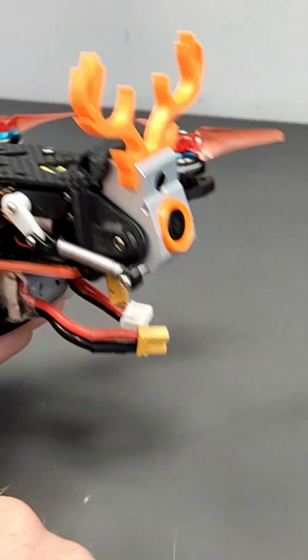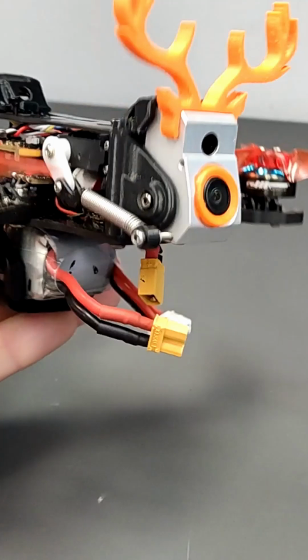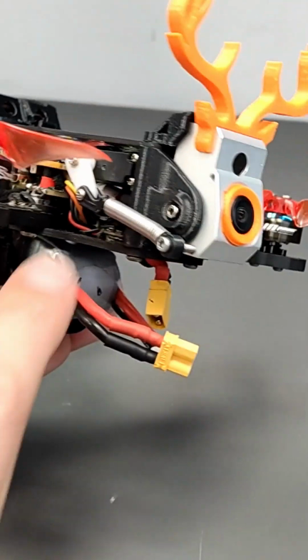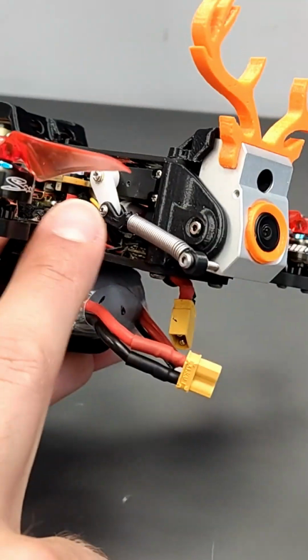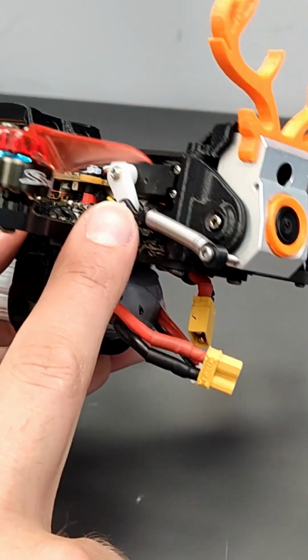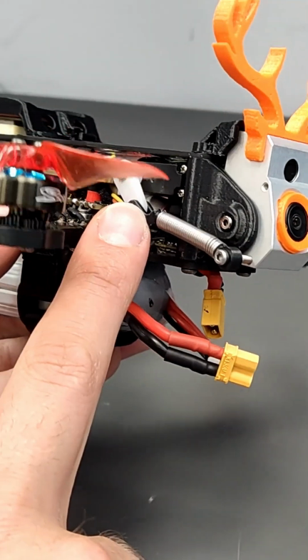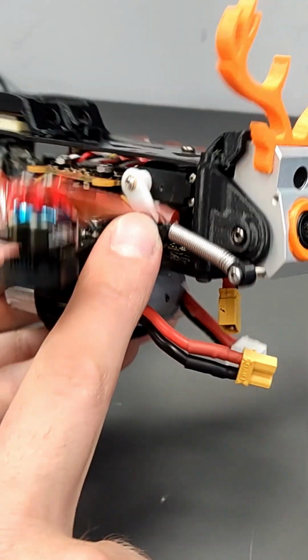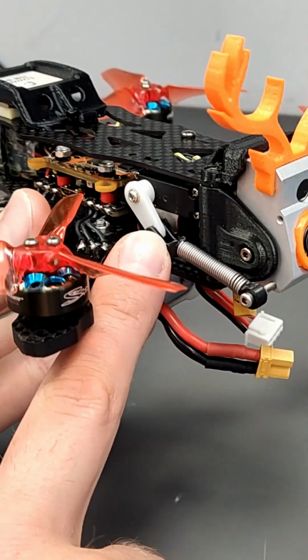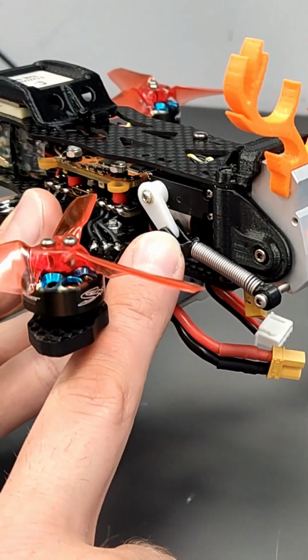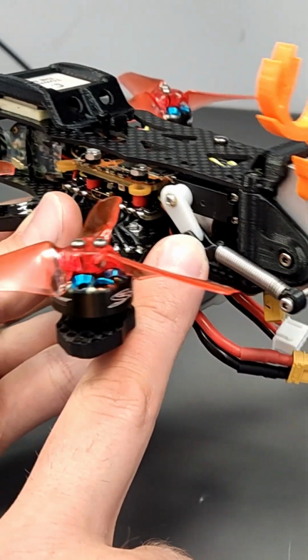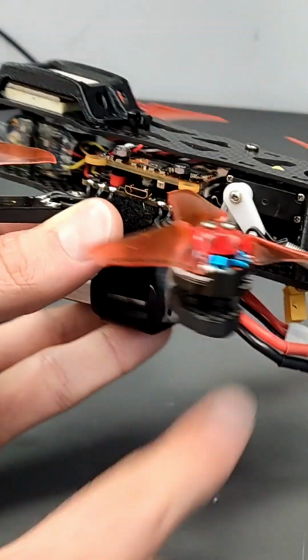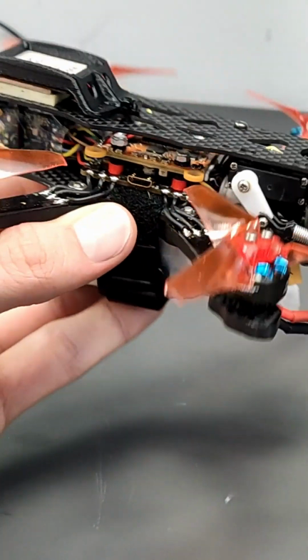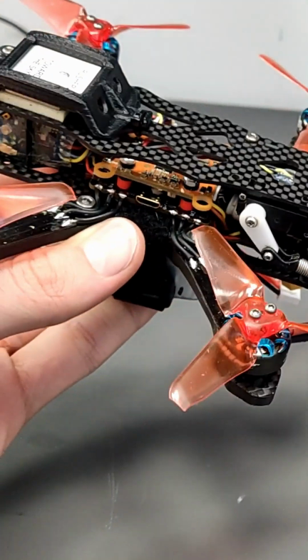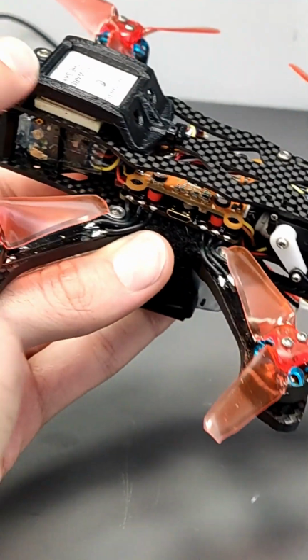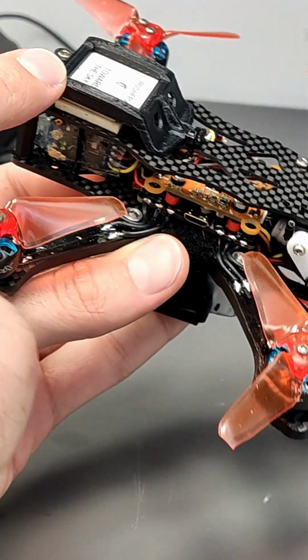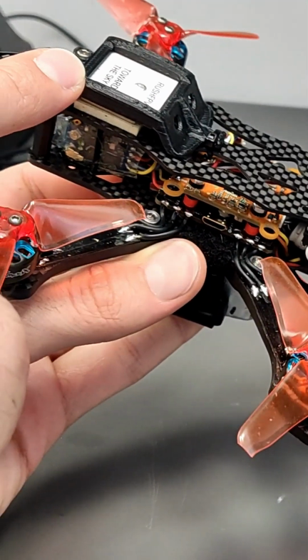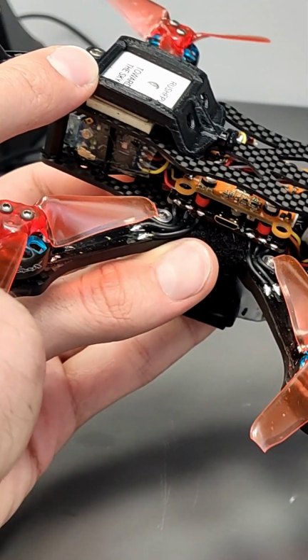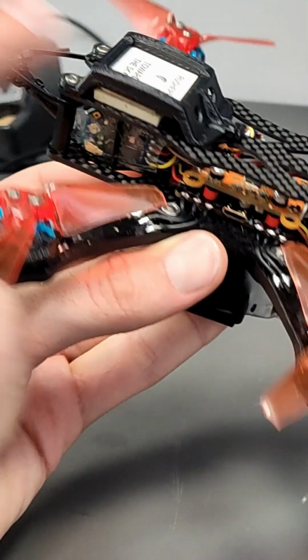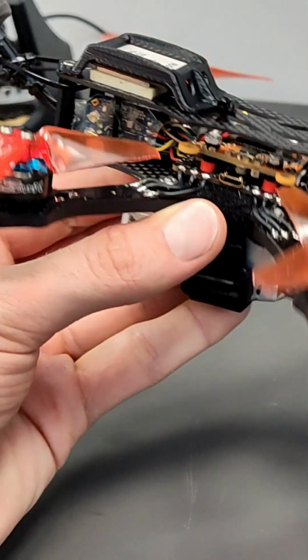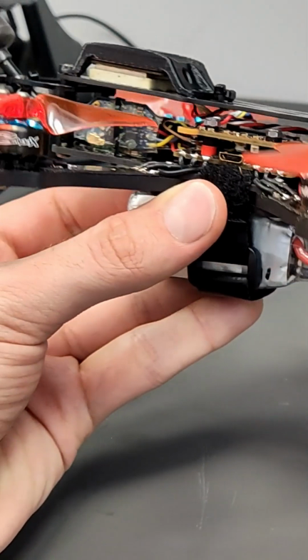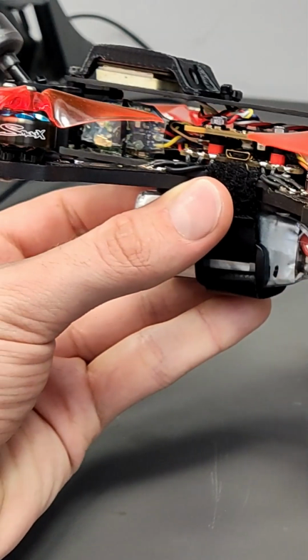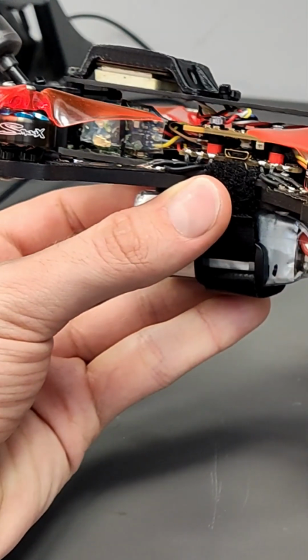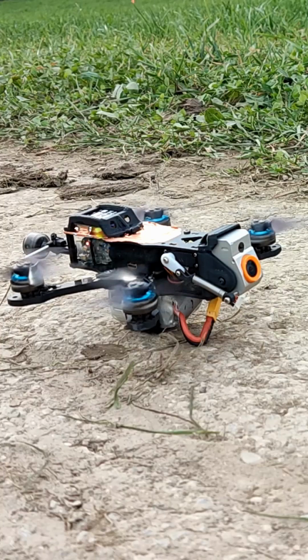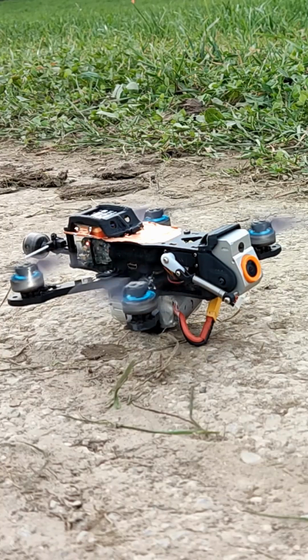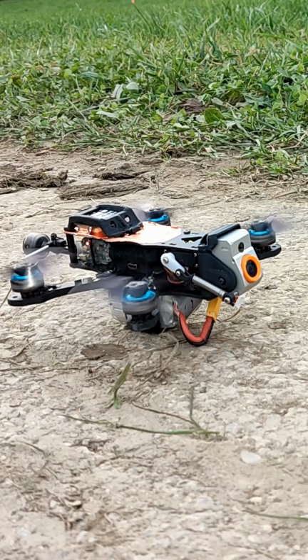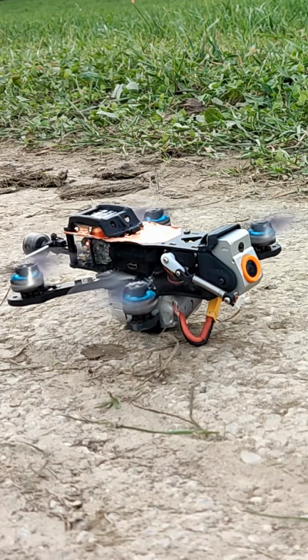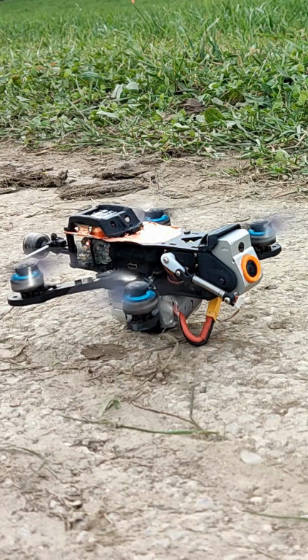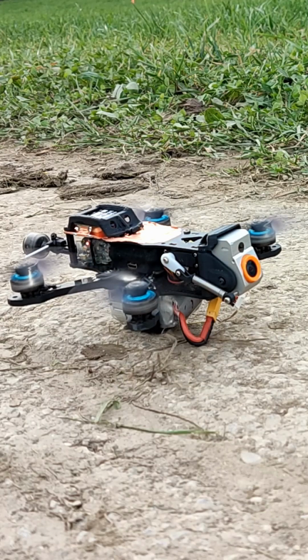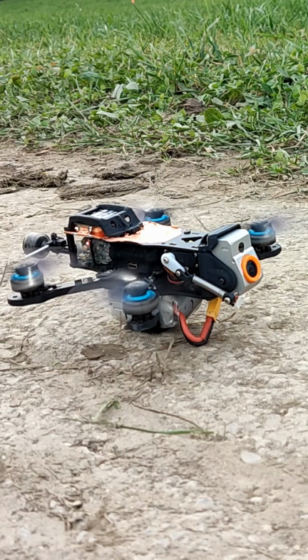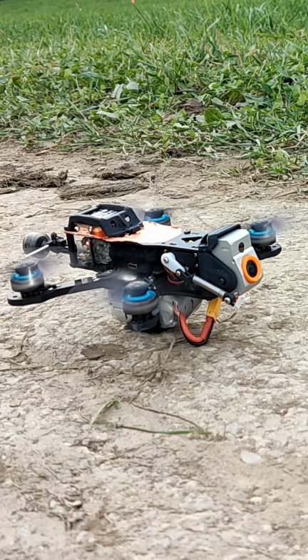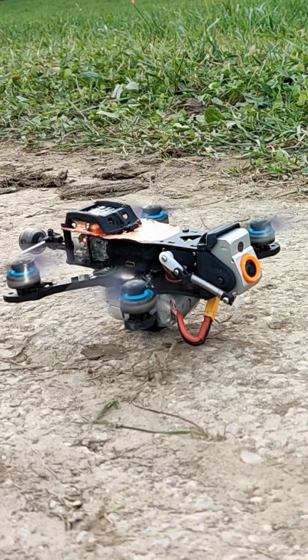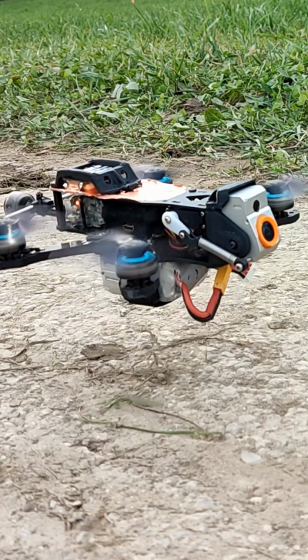Nevertheless, the 3-inch quad is equipped with a 1-axis gimbal, GPS, and buzzer. It's compatible with Betaflight and INAV.